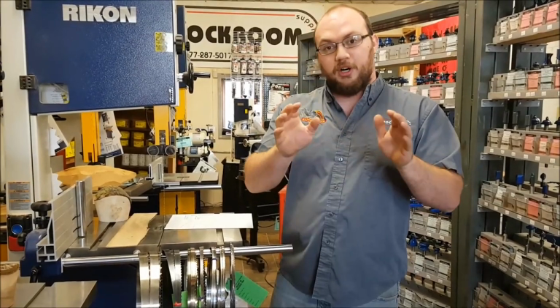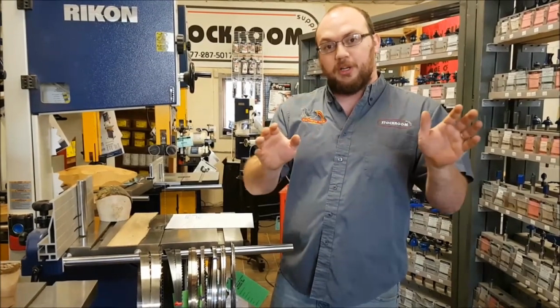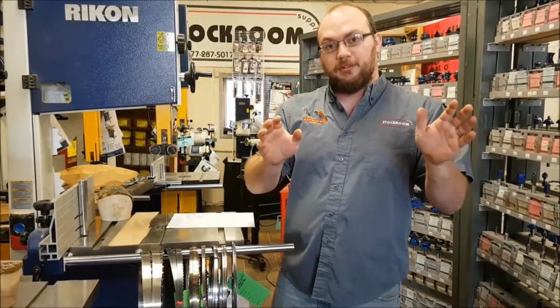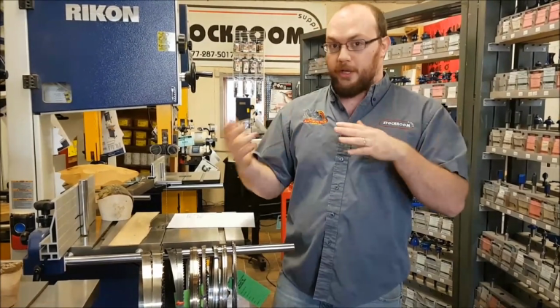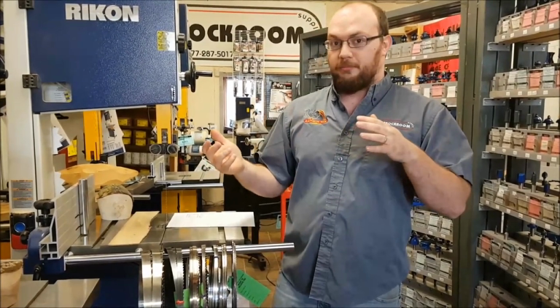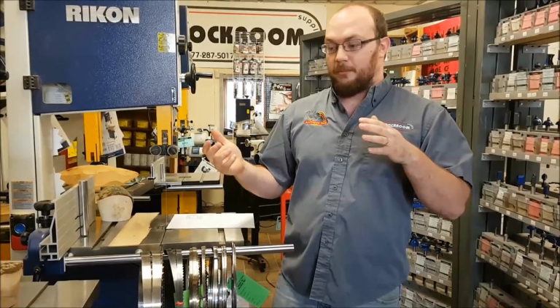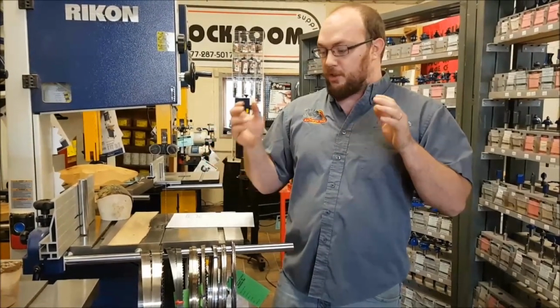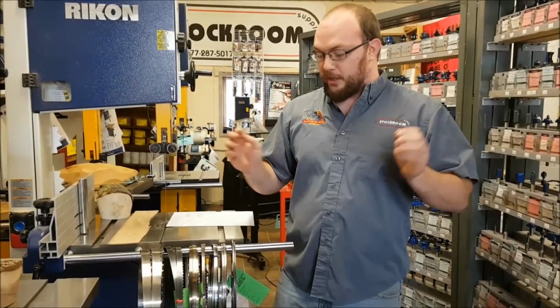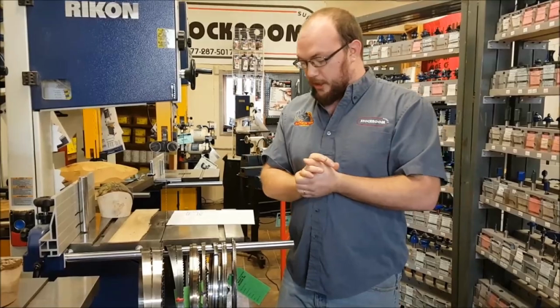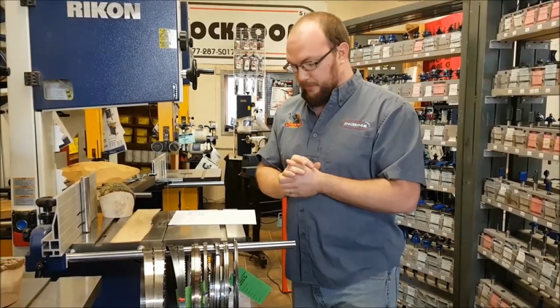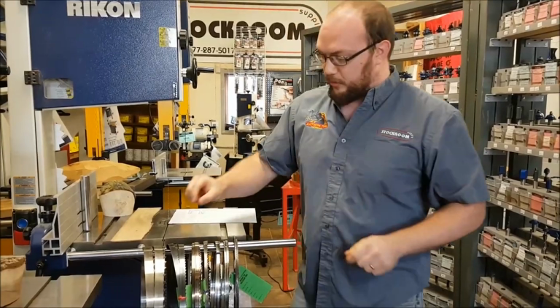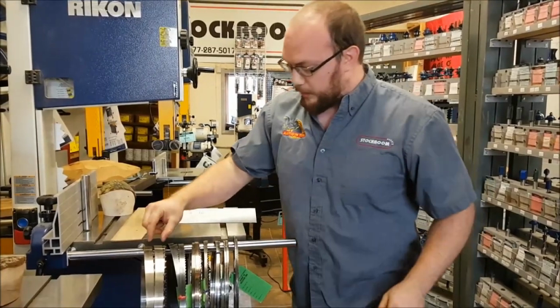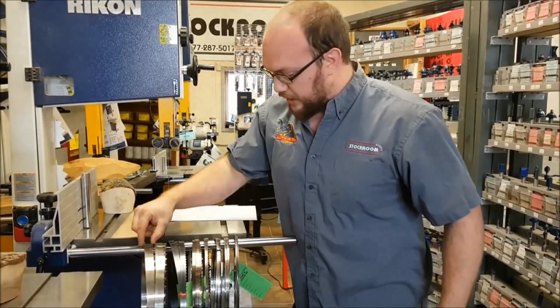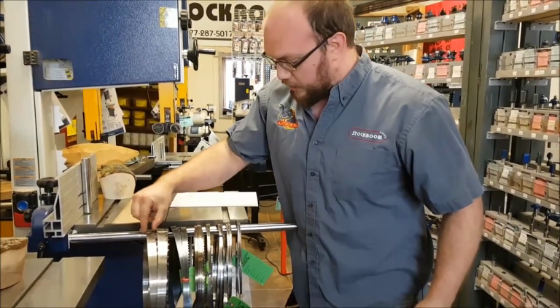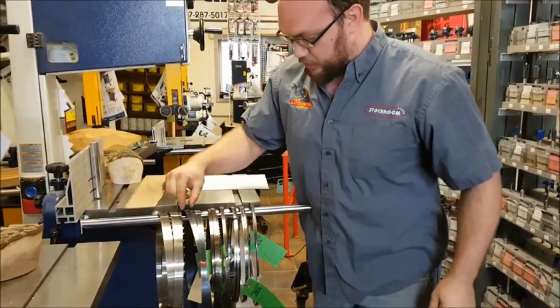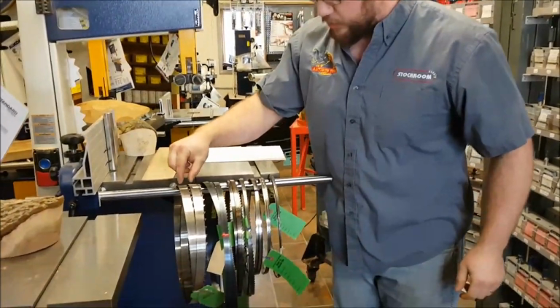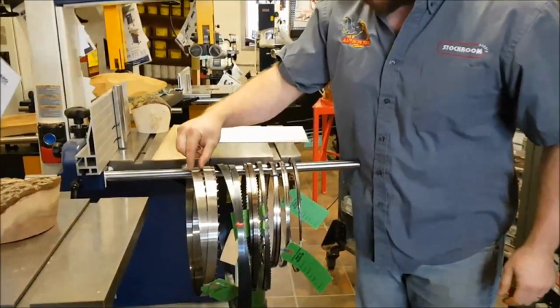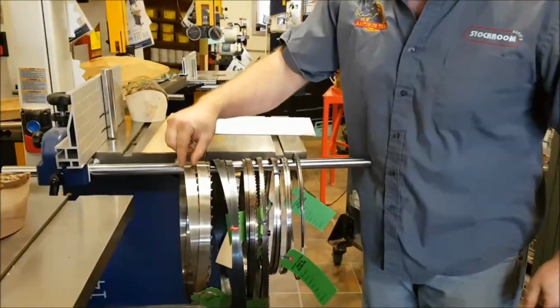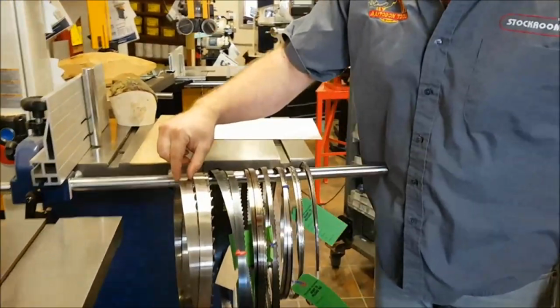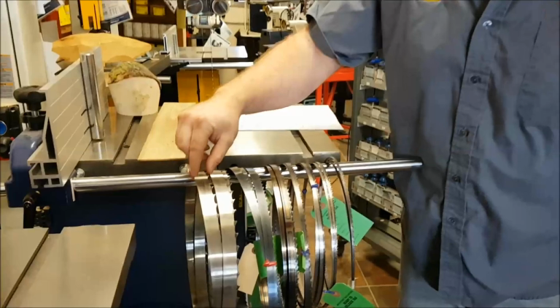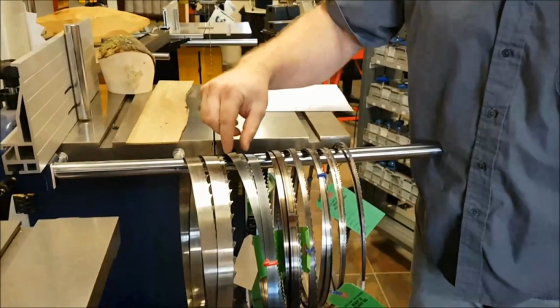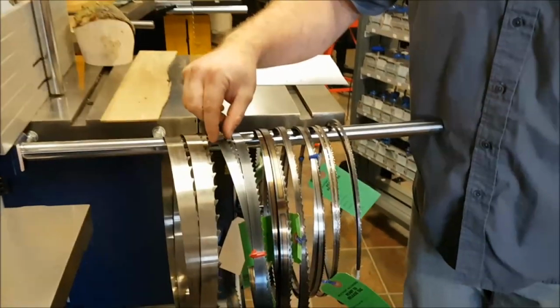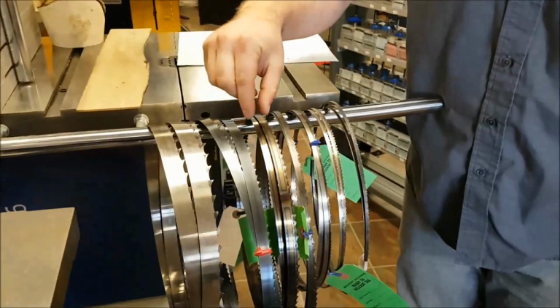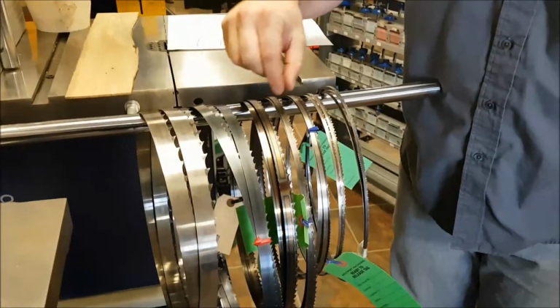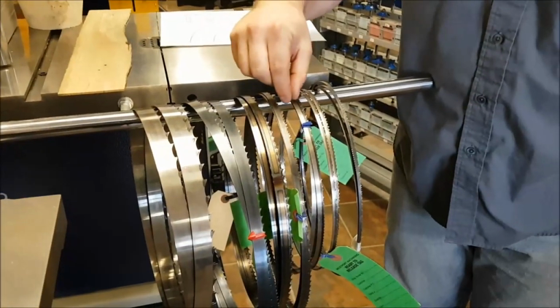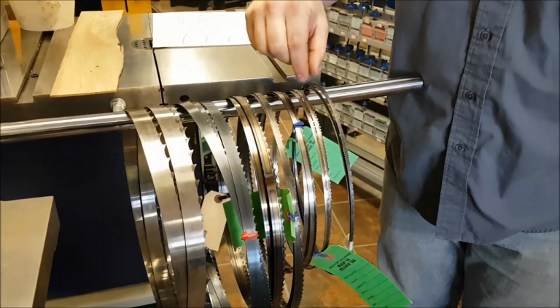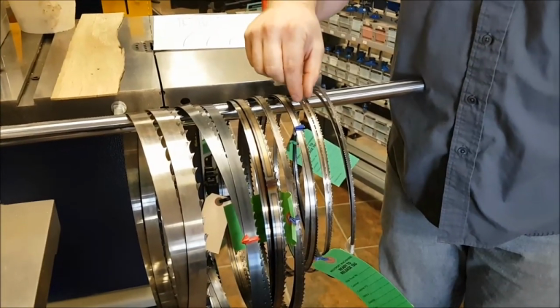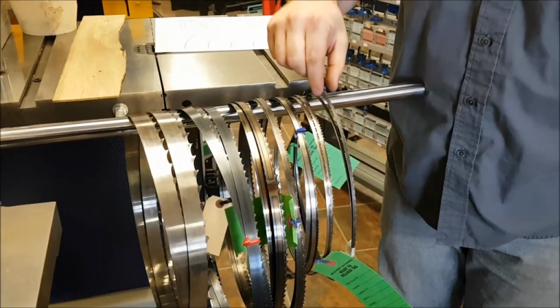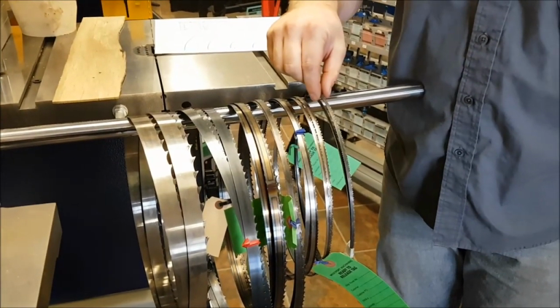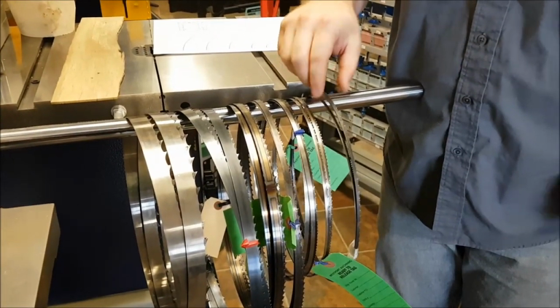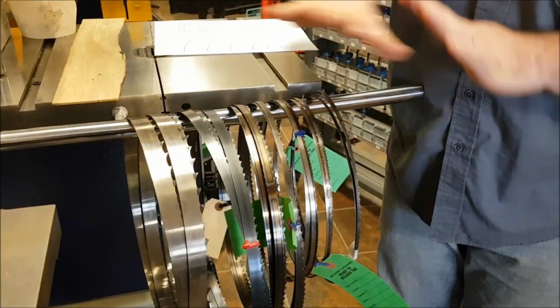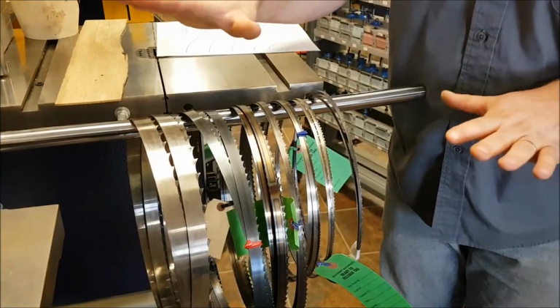So we'll start with the width — how wide the blade is in this direction. This blade here is one inch wide, then there's five eighths, half inch, three eighths, quarter inch, three sixteenths. A whole bunch of different sizes.